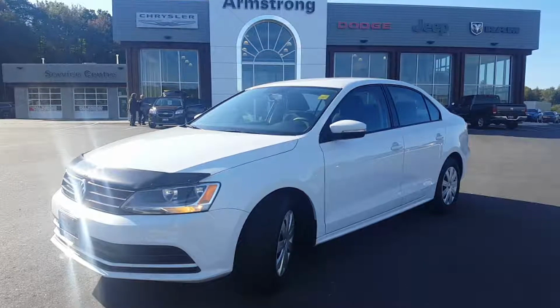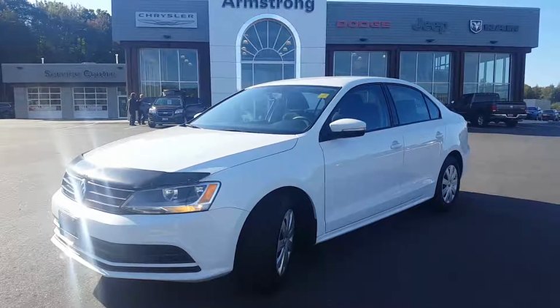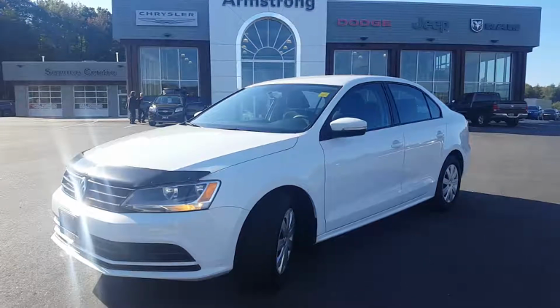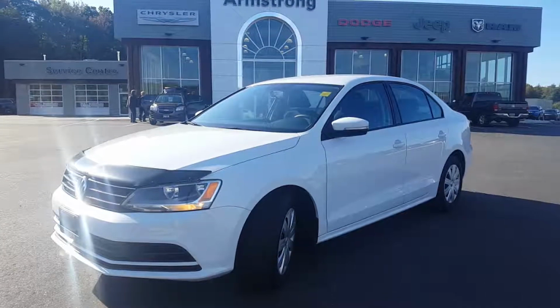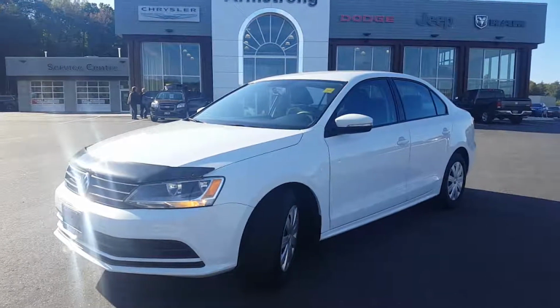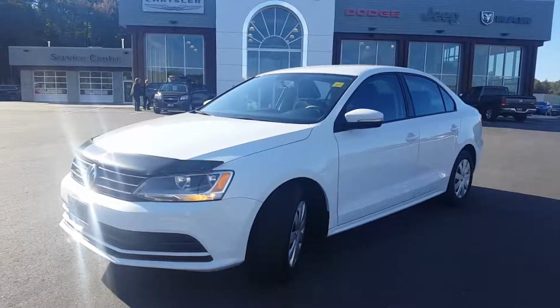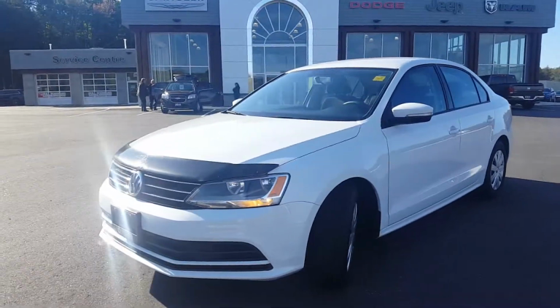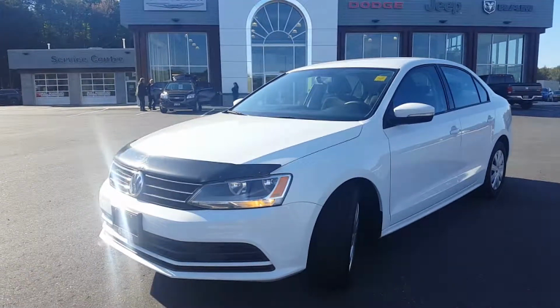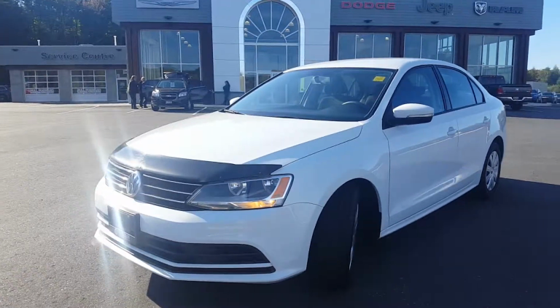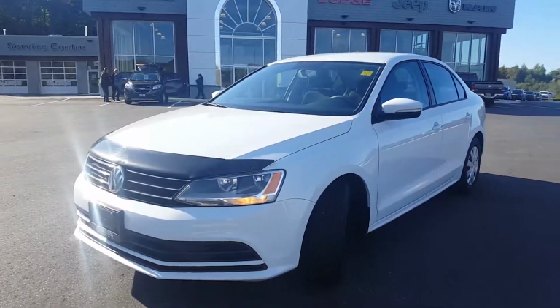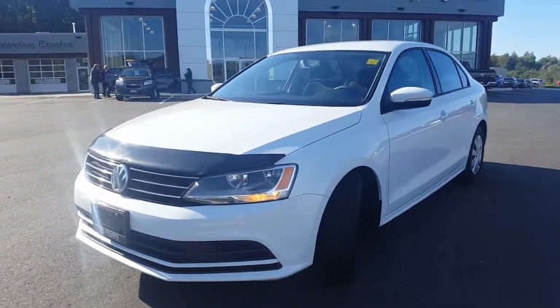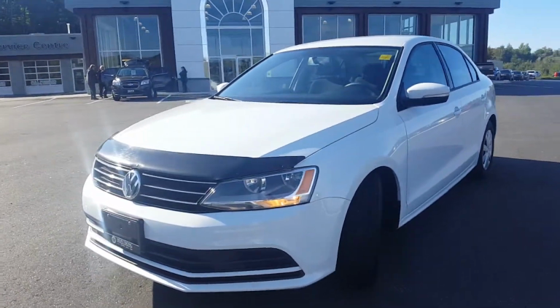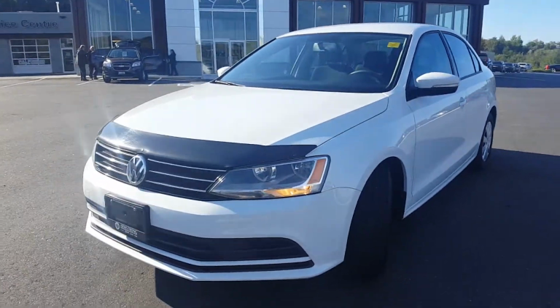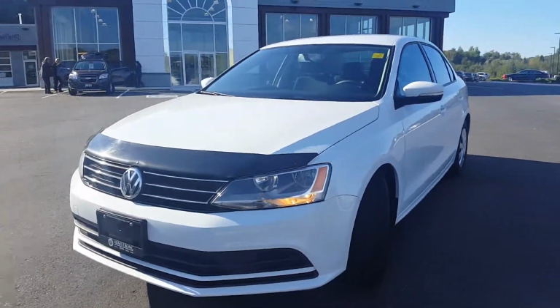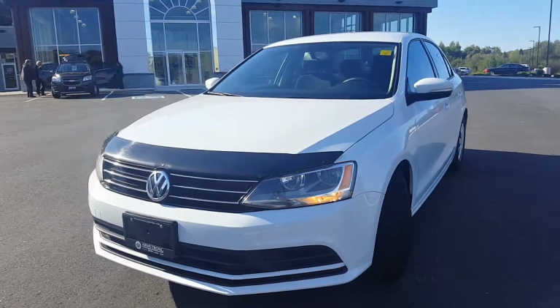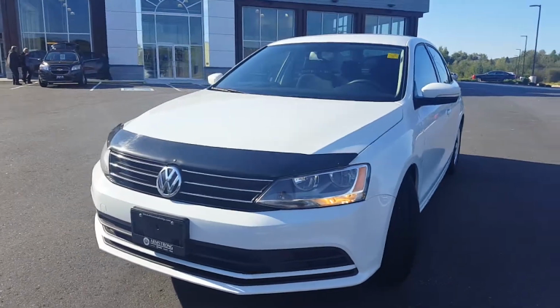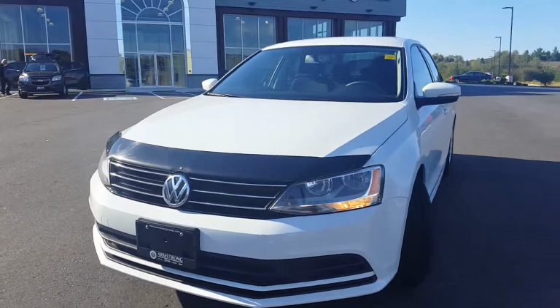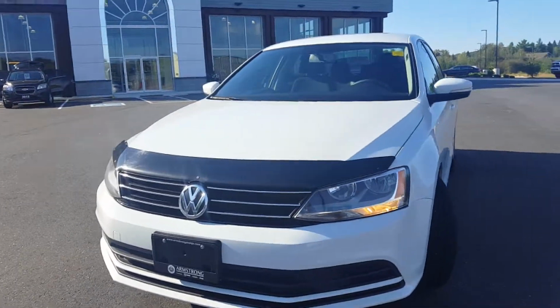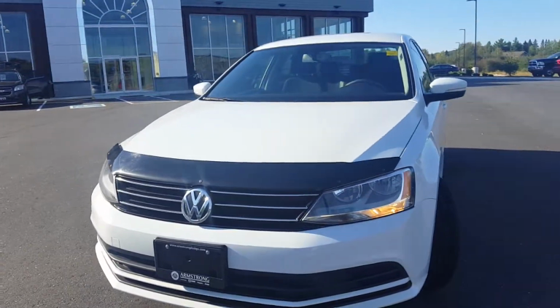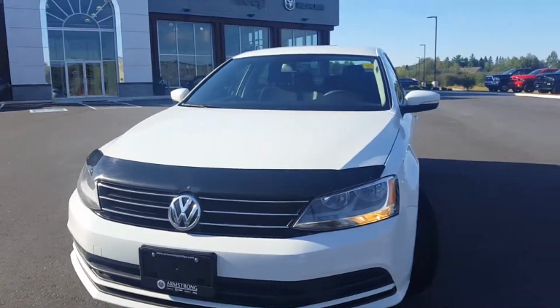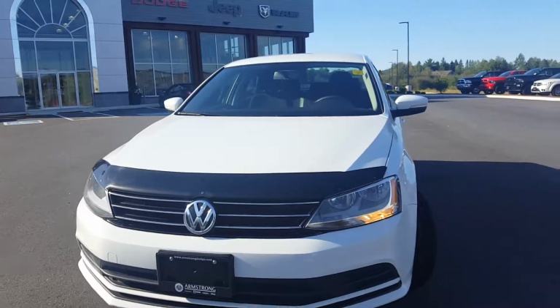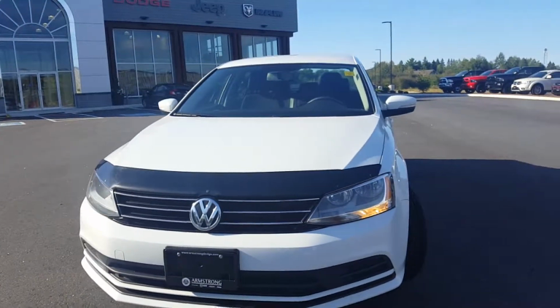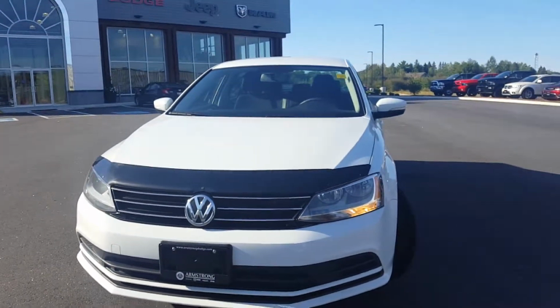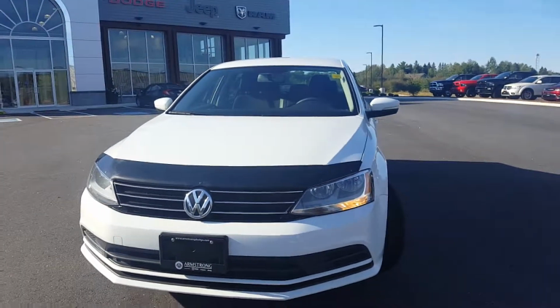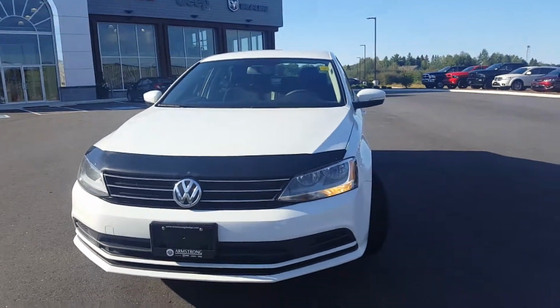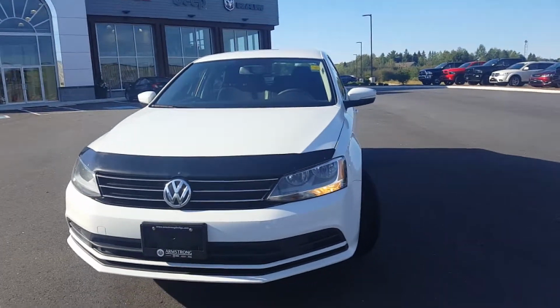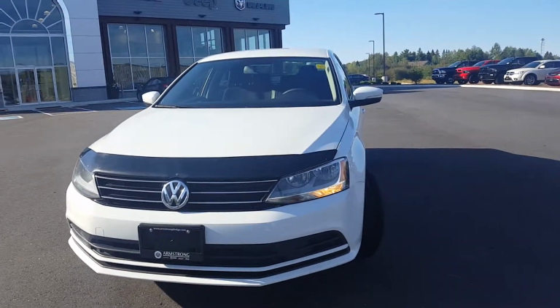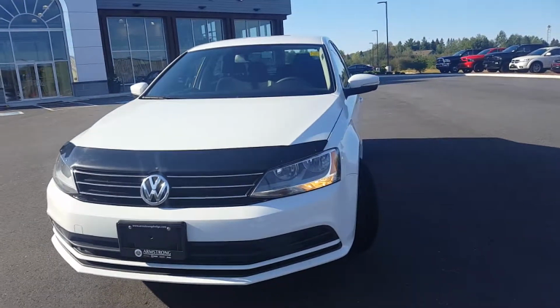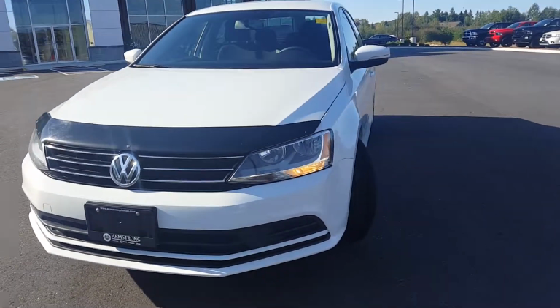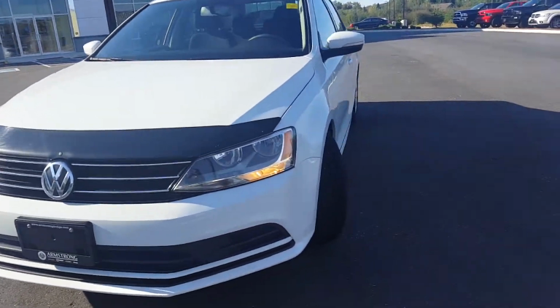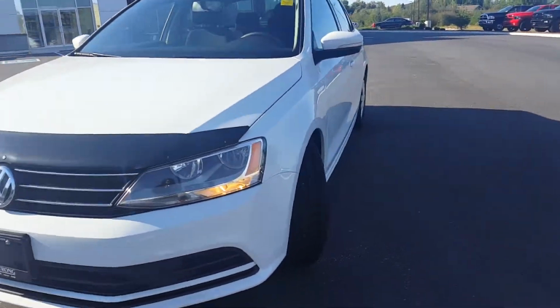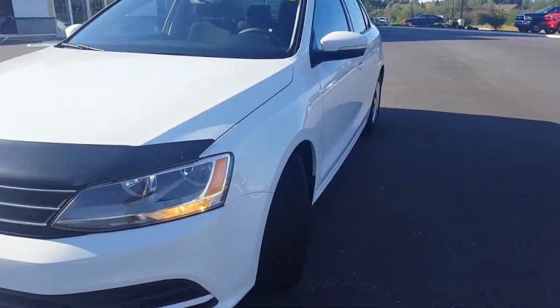Thank you for your interest in this 2016 Volkswagen Jetta. The vehicle is in pretty good shape. Let's take a closer look.